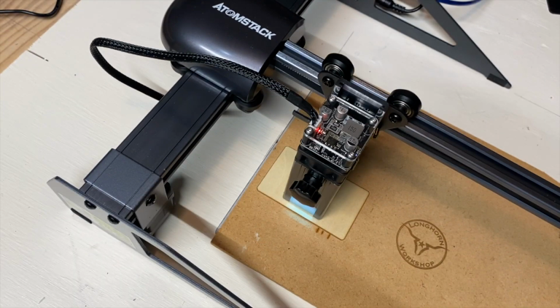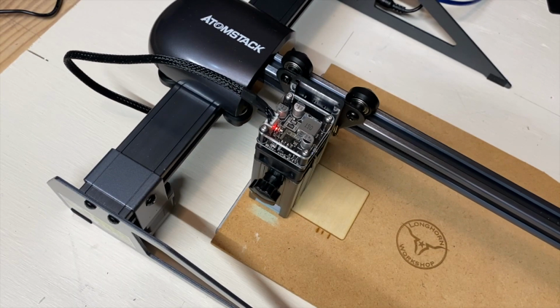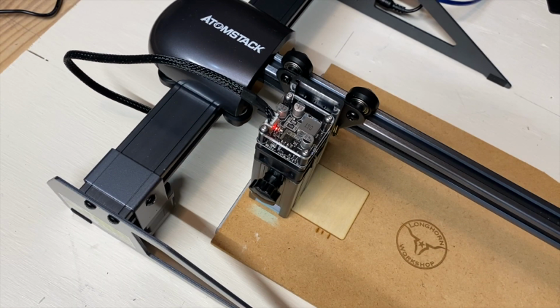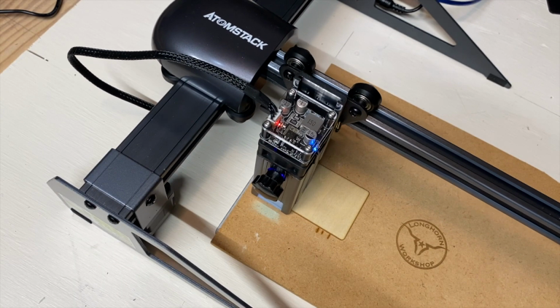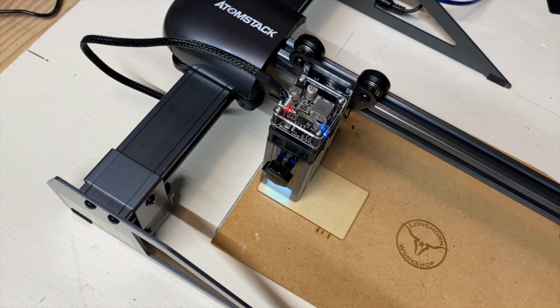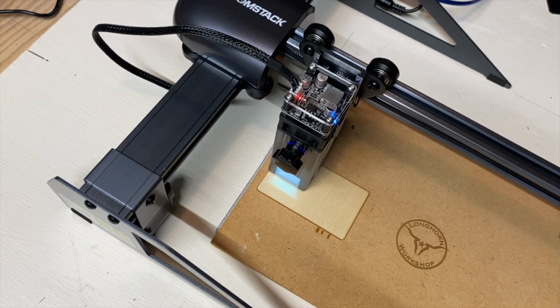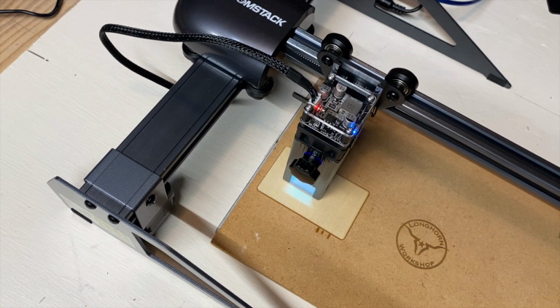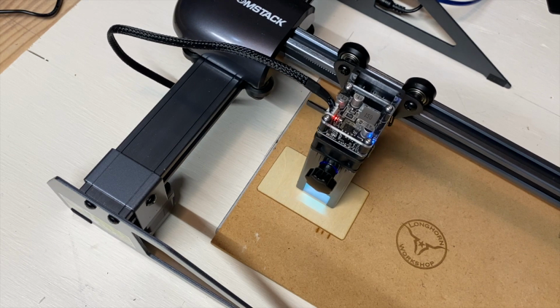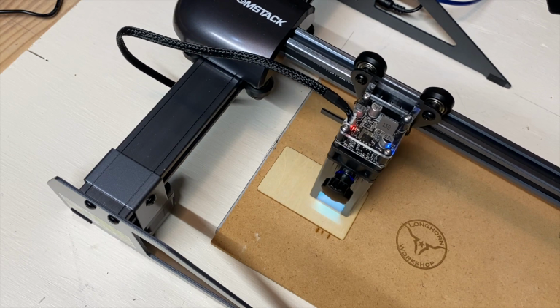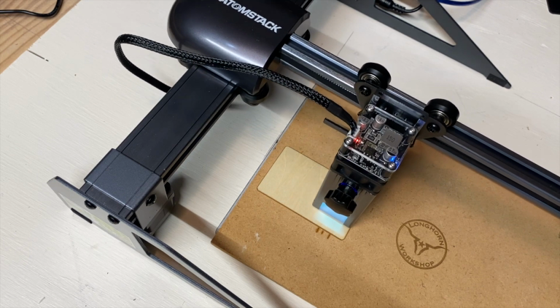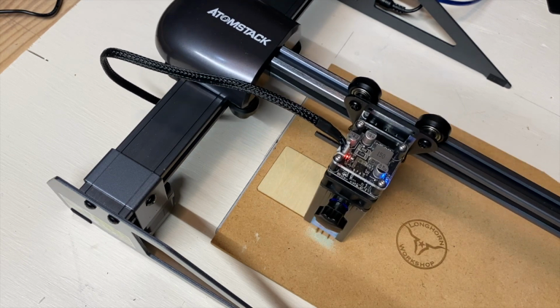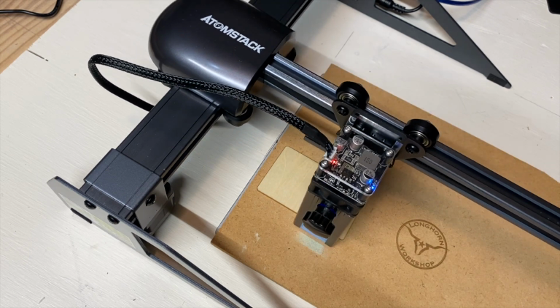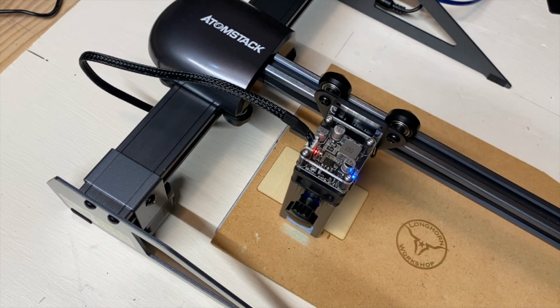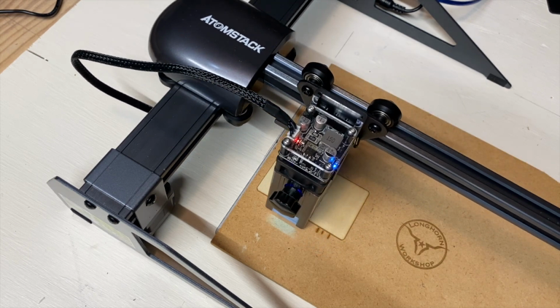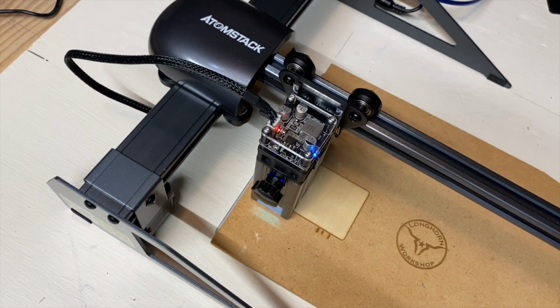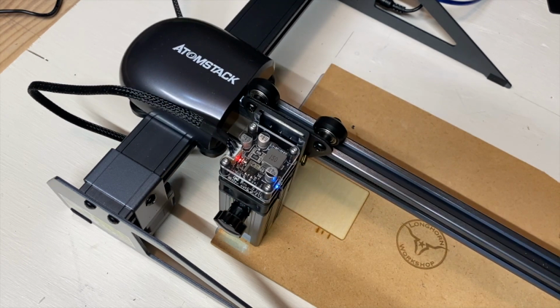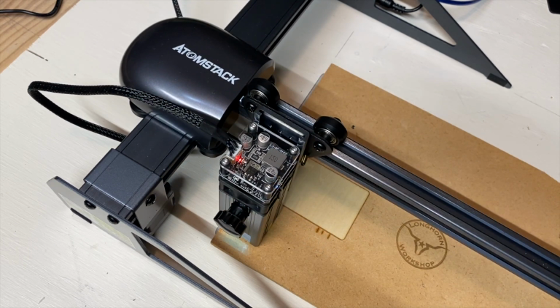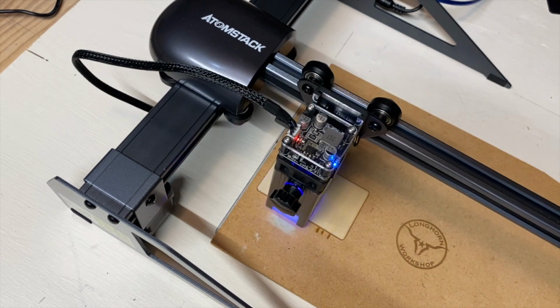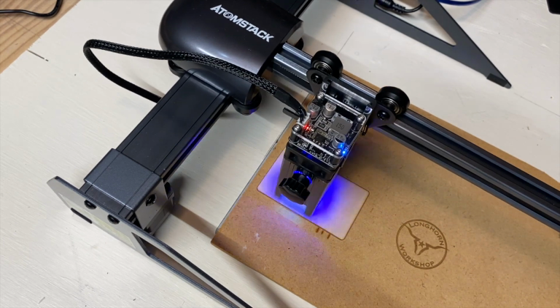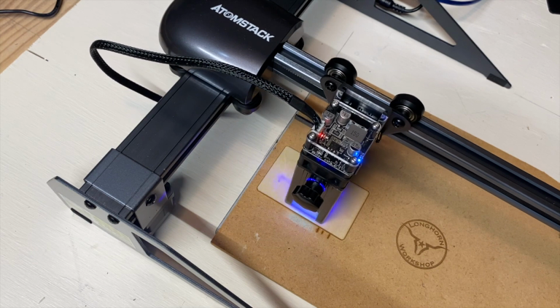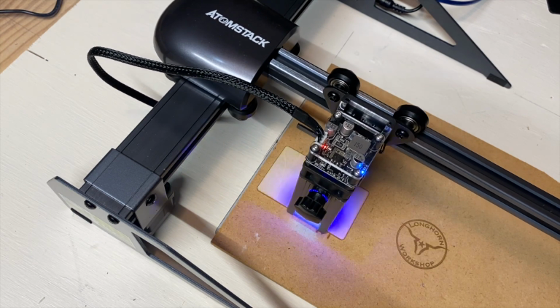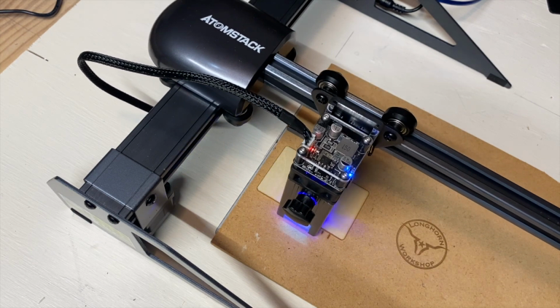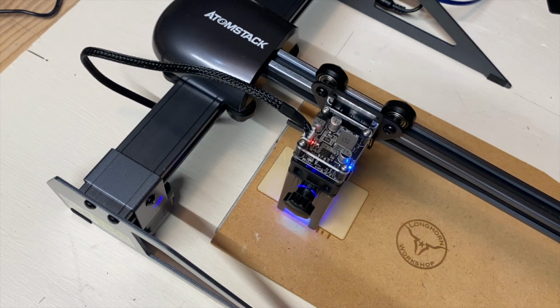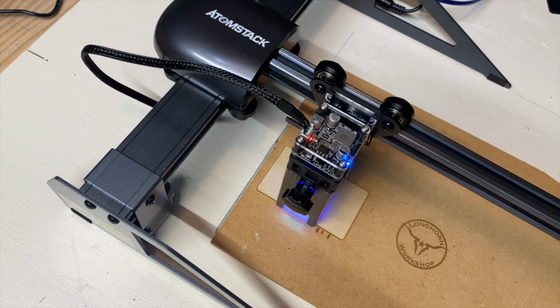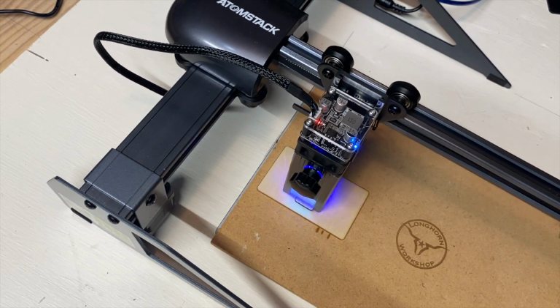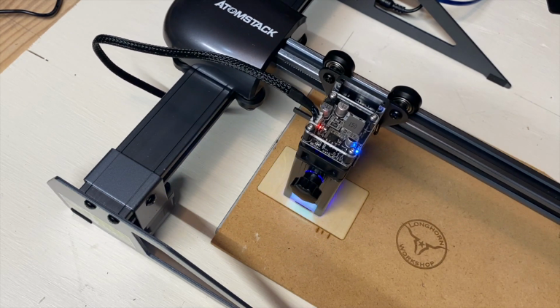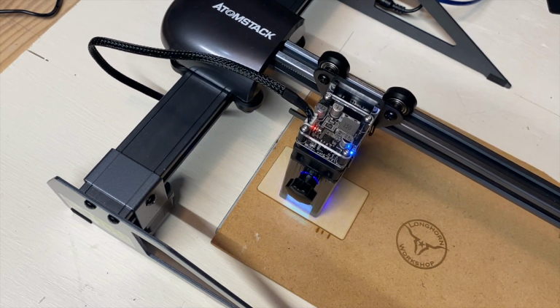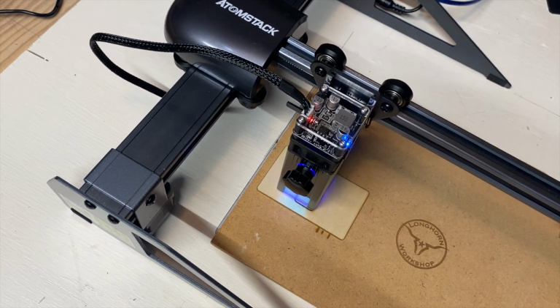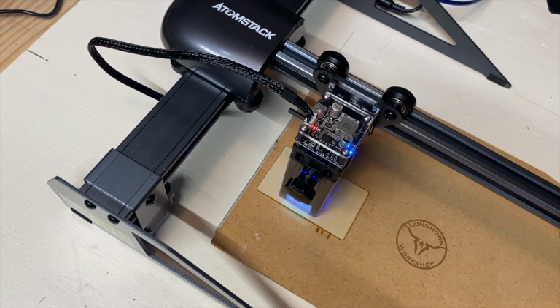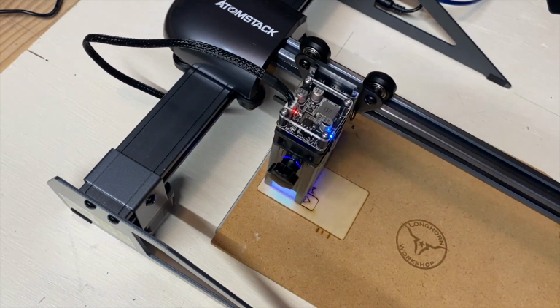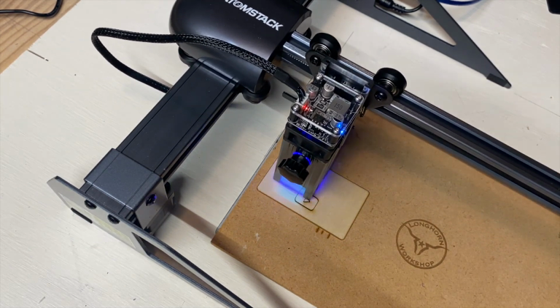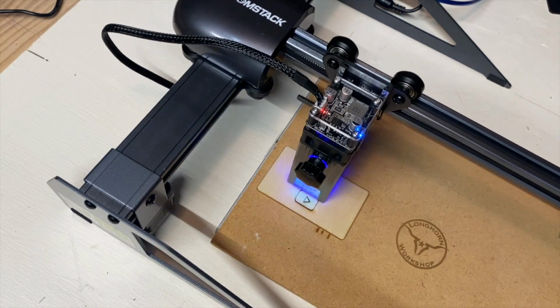Atomstack did send a number of samples with the machine, and I'm going to do a test on this square plywood they had sent. I believe it's a soft plywood and we'll see how it goes on that.